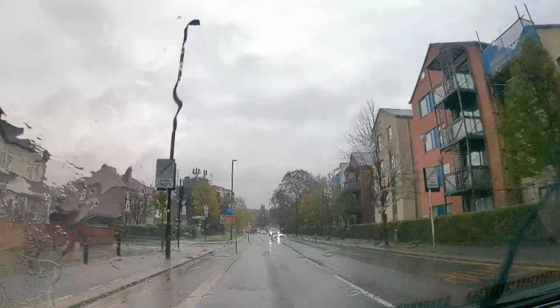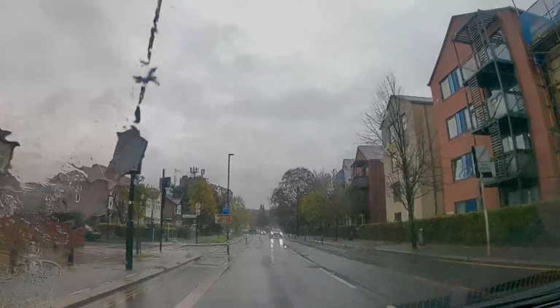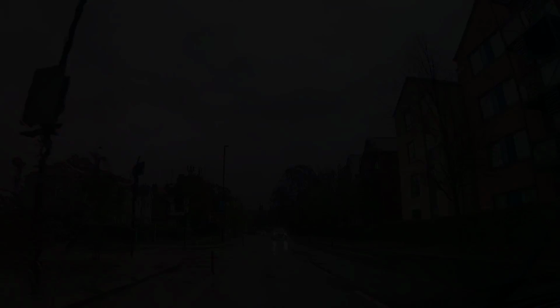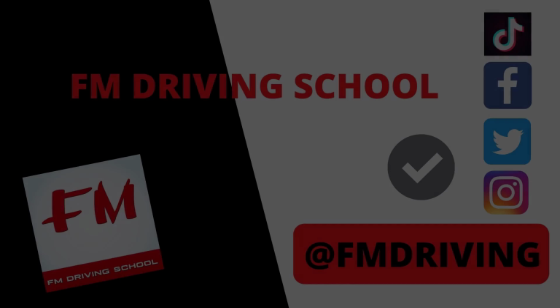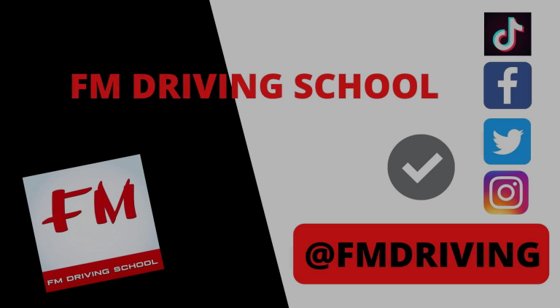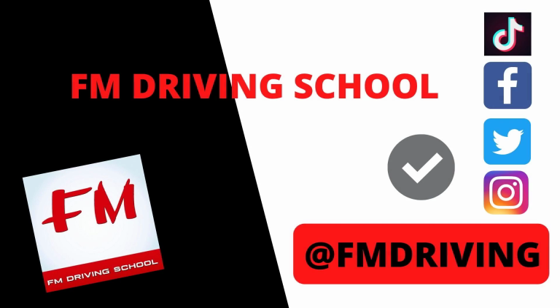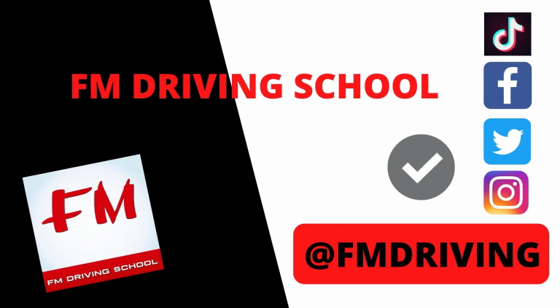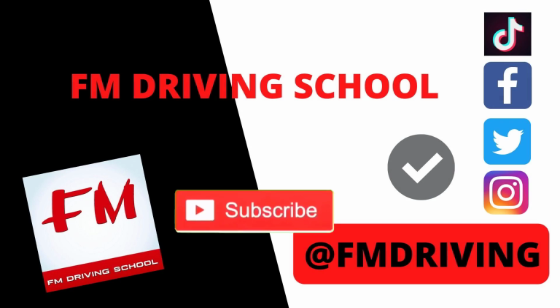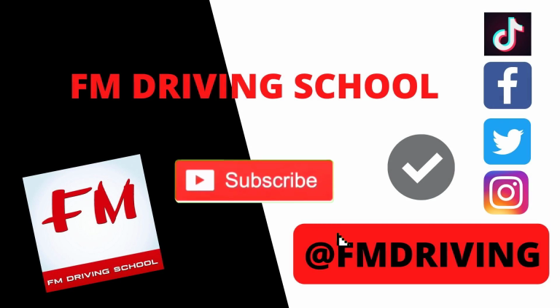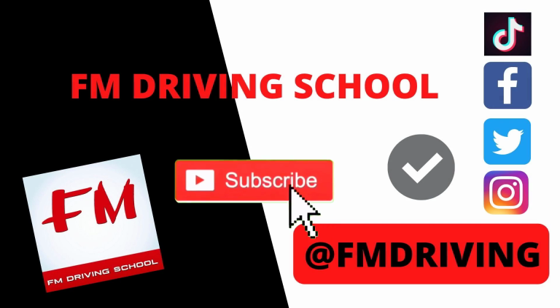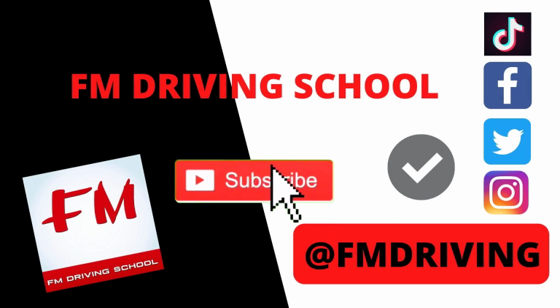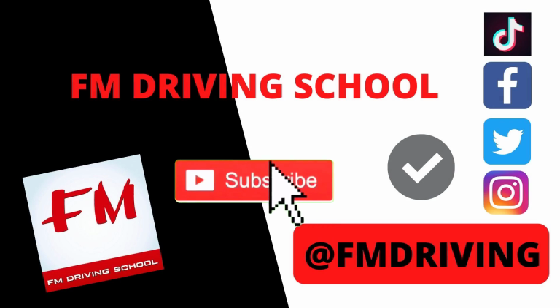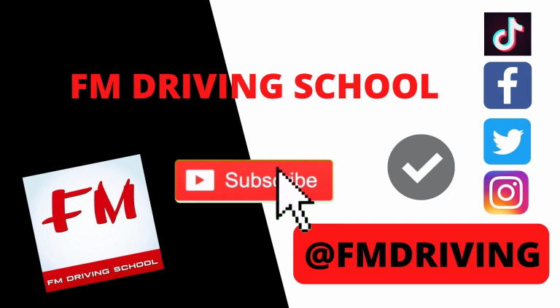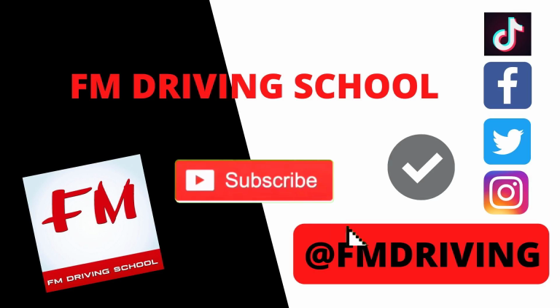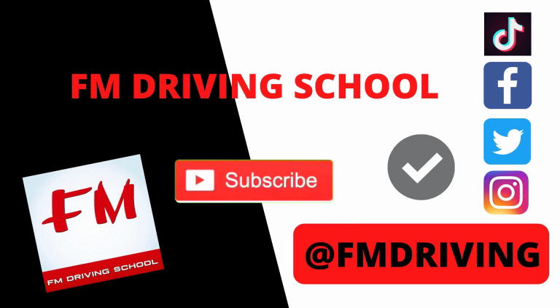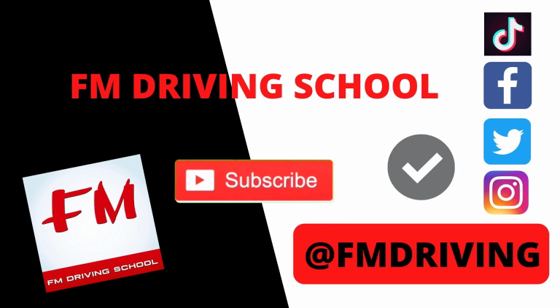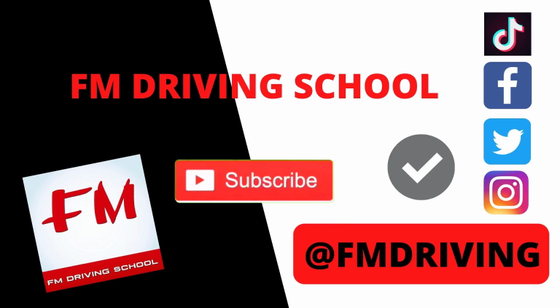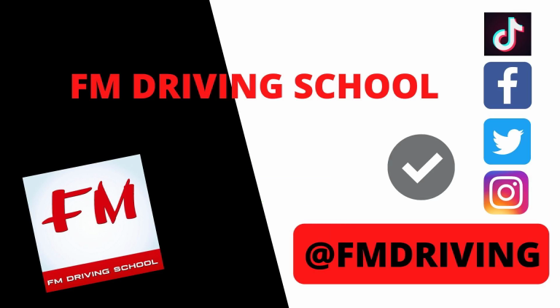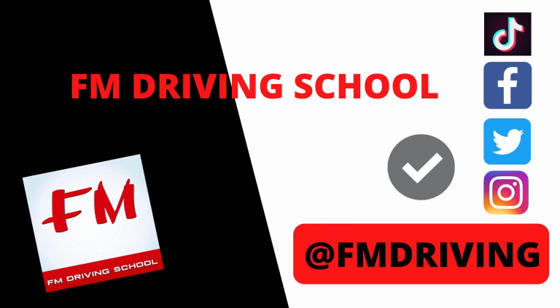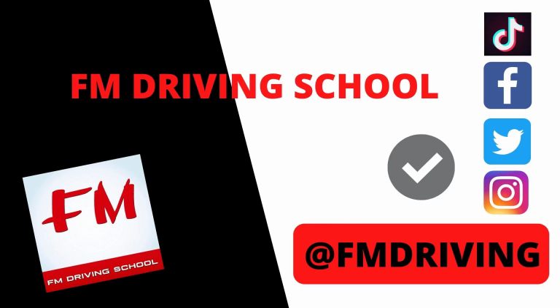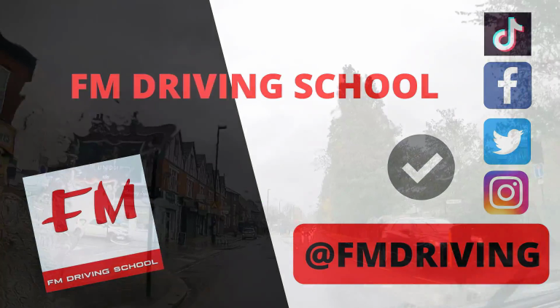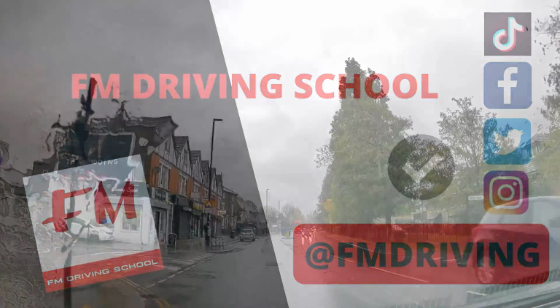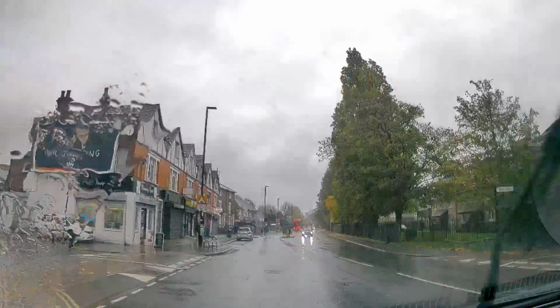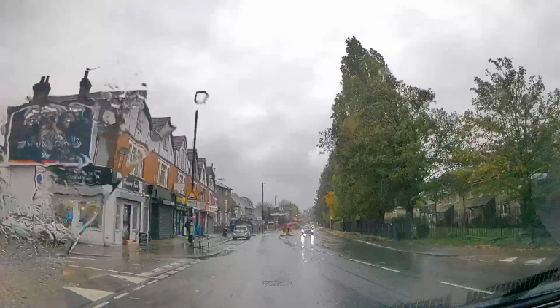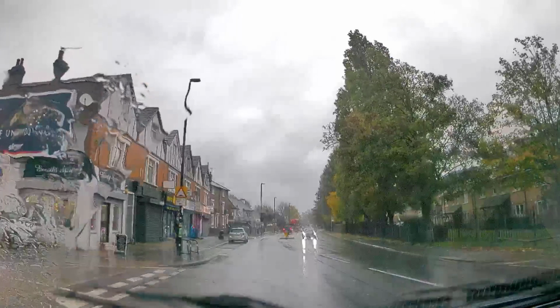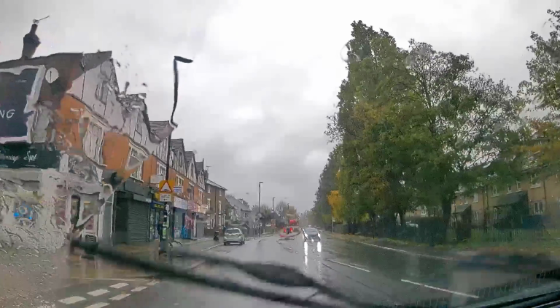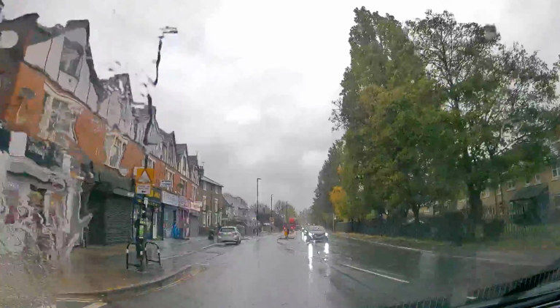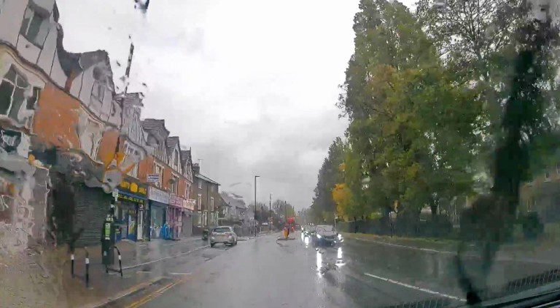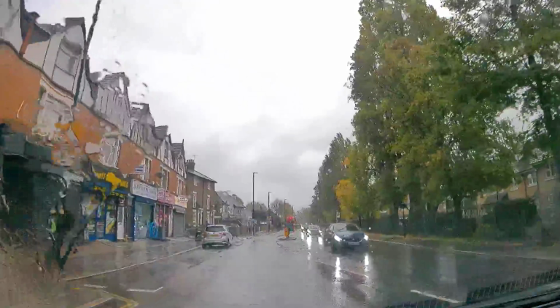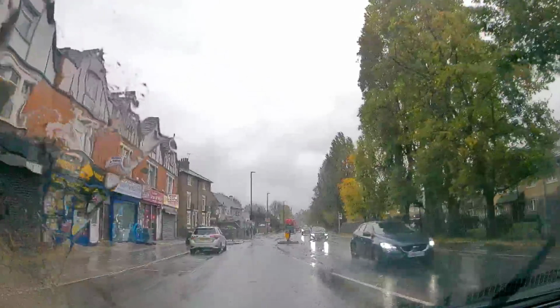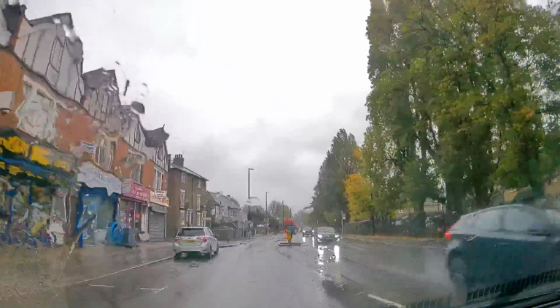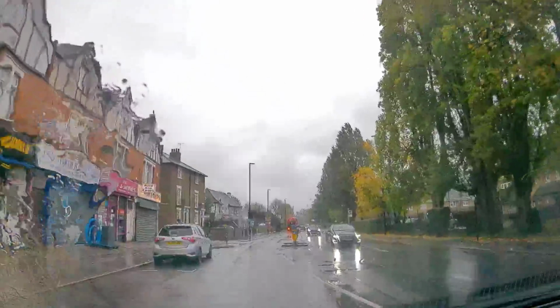Before we start, please guys don't forget to like, share and subscribe — it's only a button but makes a big difference to our channel. Out of all the examples I could have used, we're going to gain the most from looking at this road here.